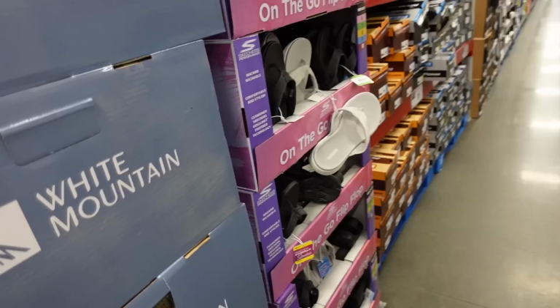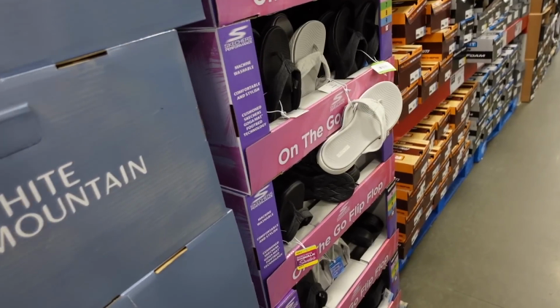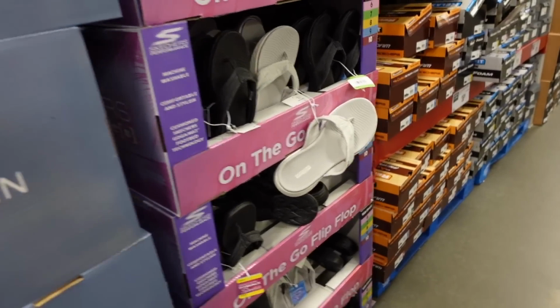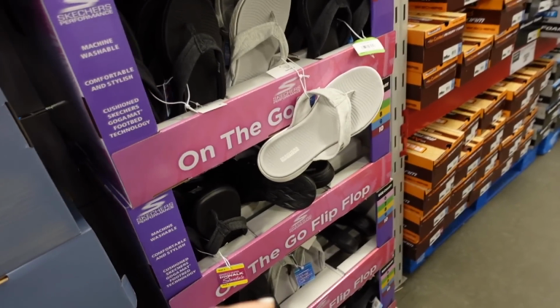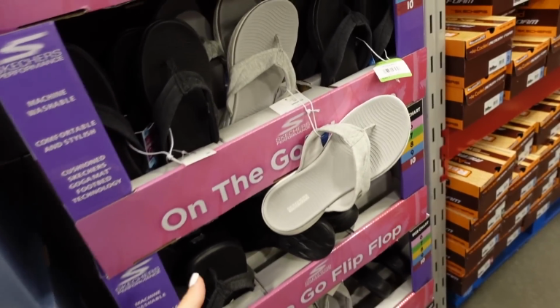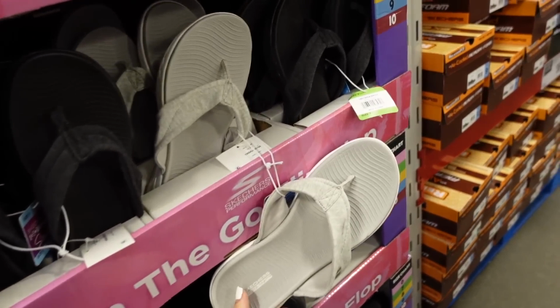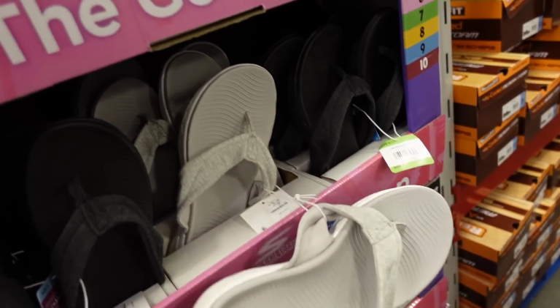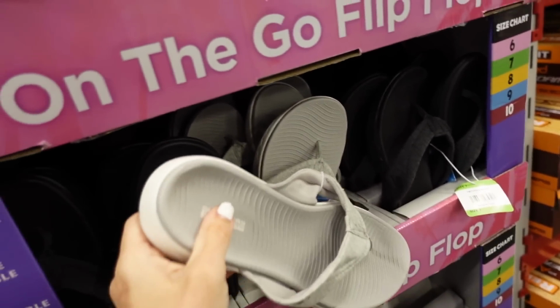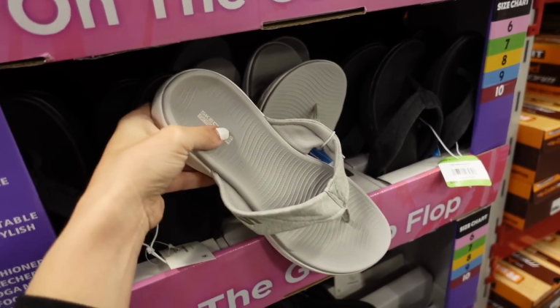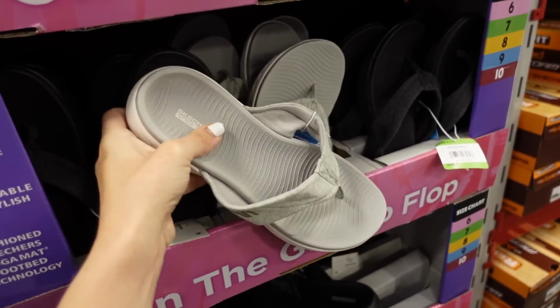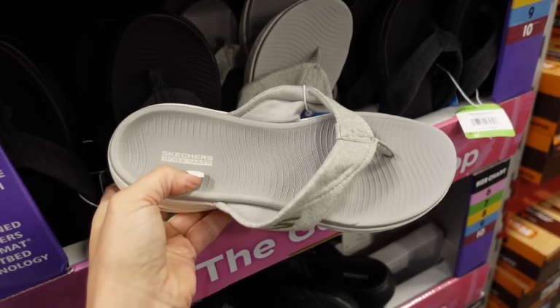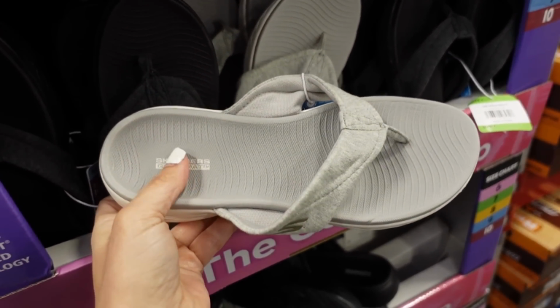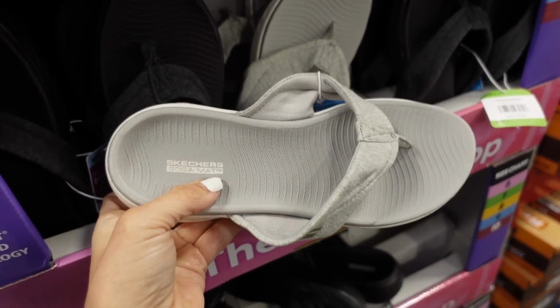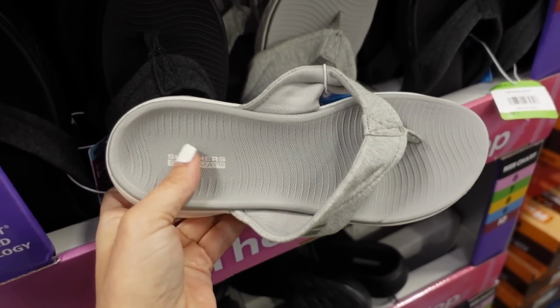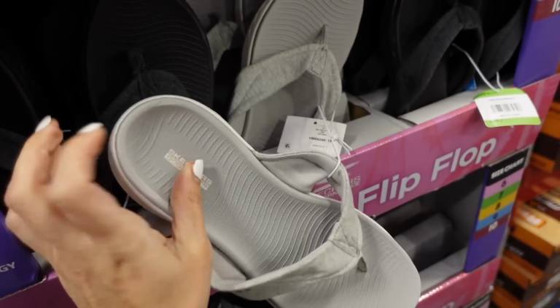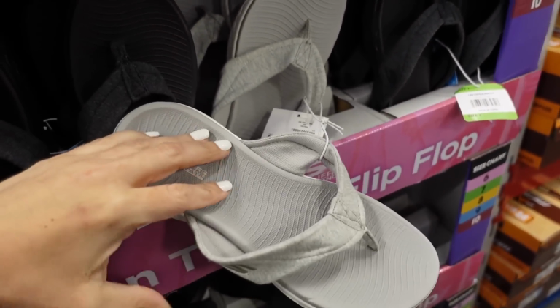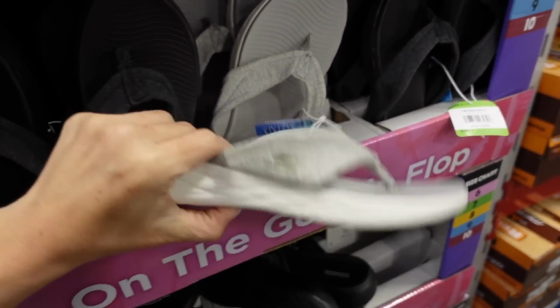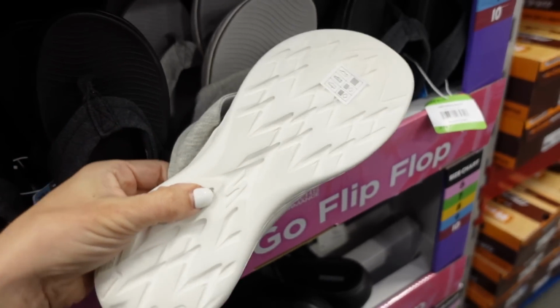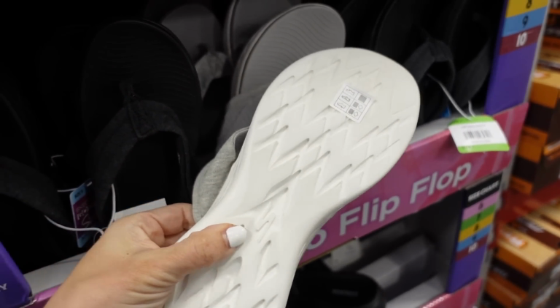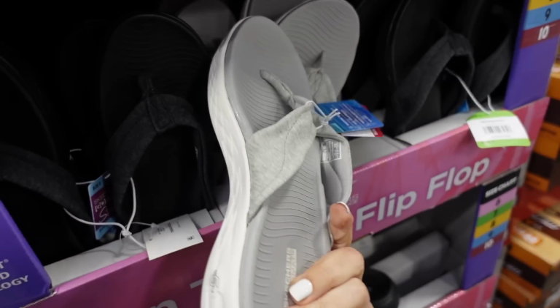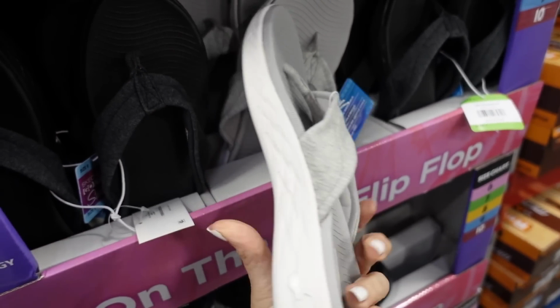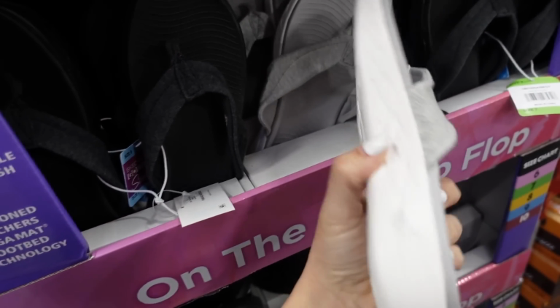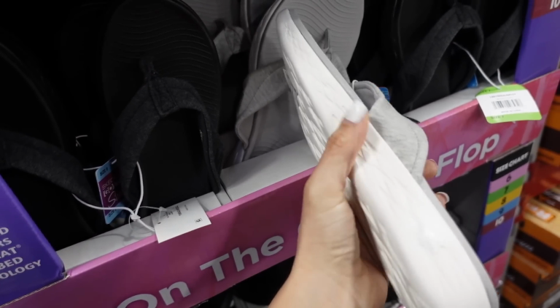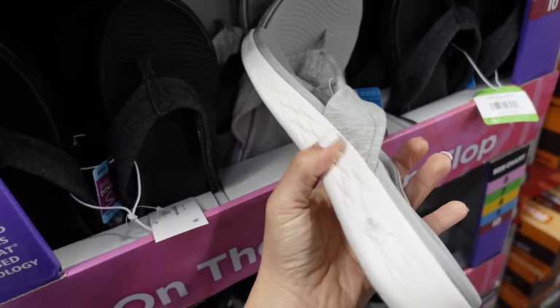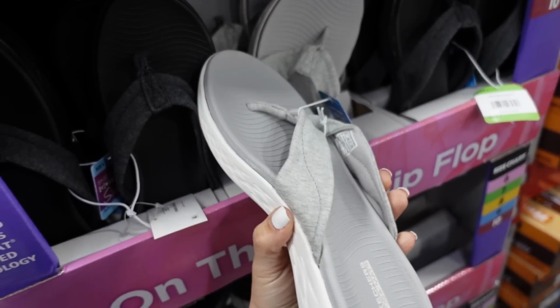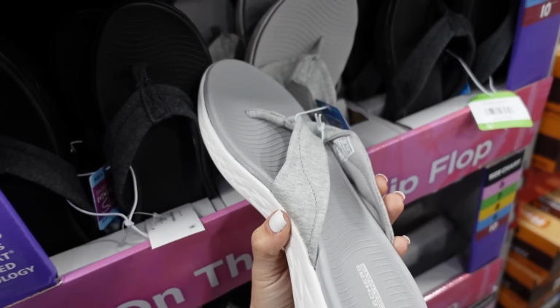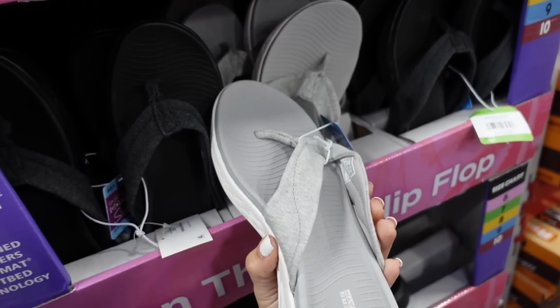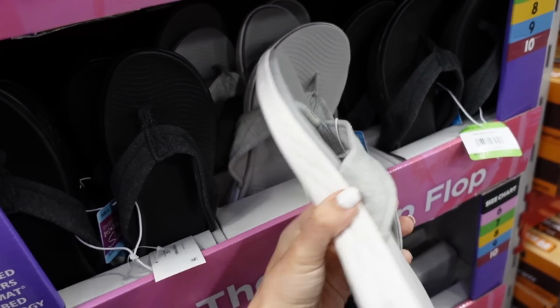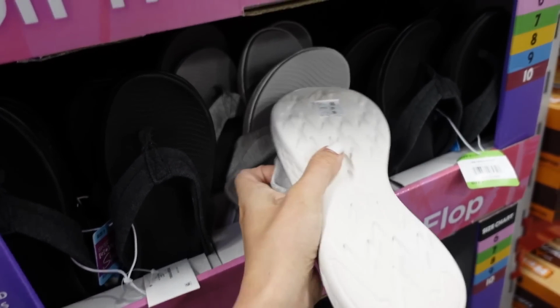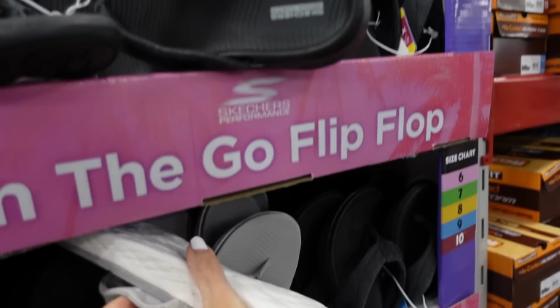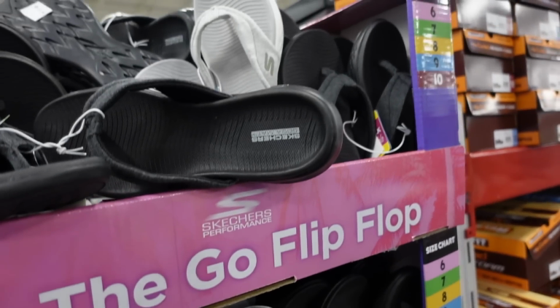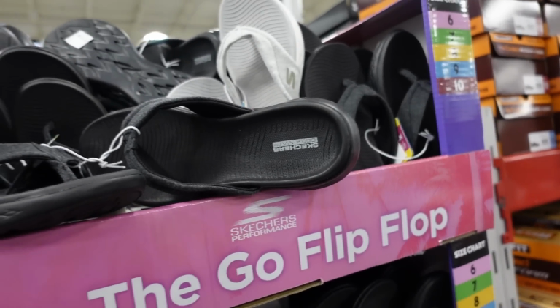The Skechers GoGo flip-flops are $22.98. They have that GoGo matte material with a lot of support. In gray, also comes in black.